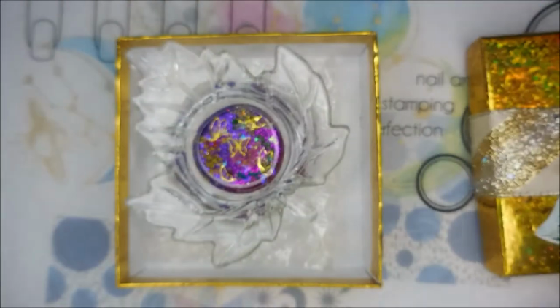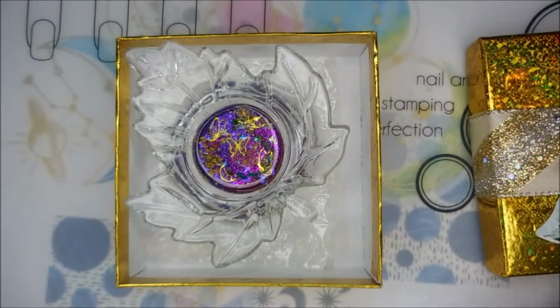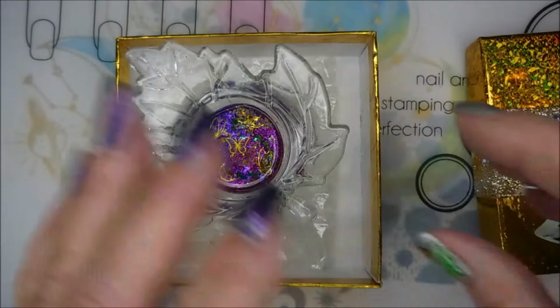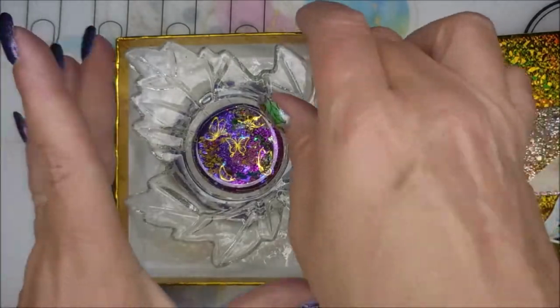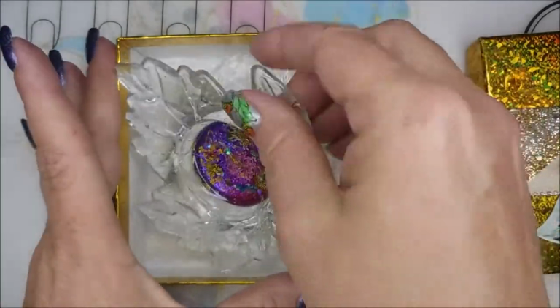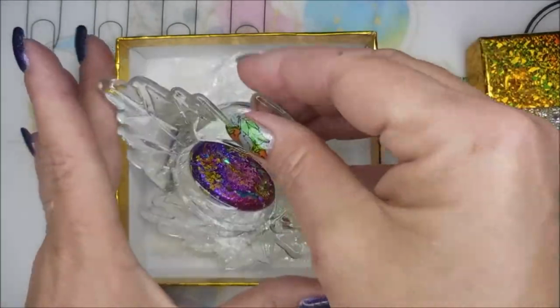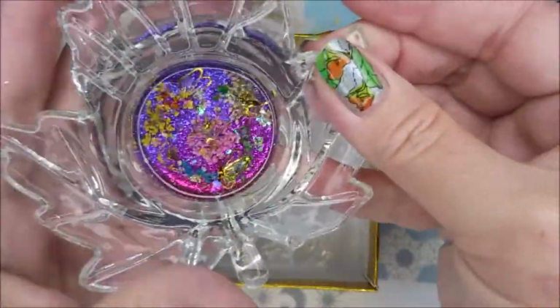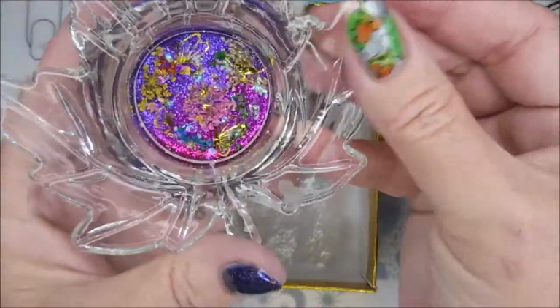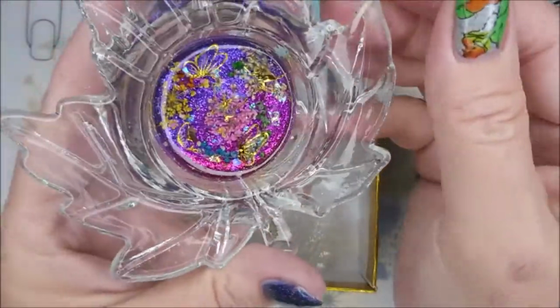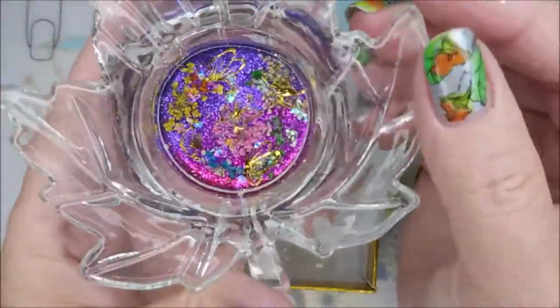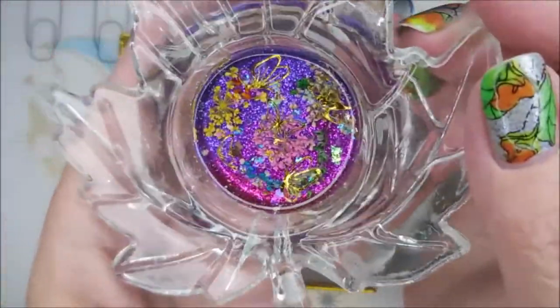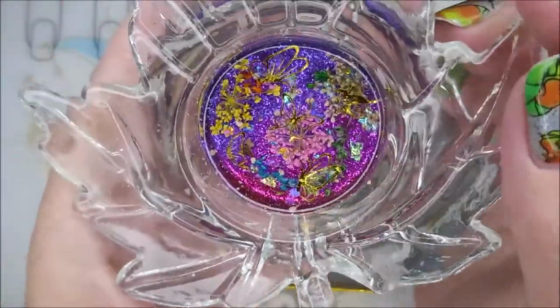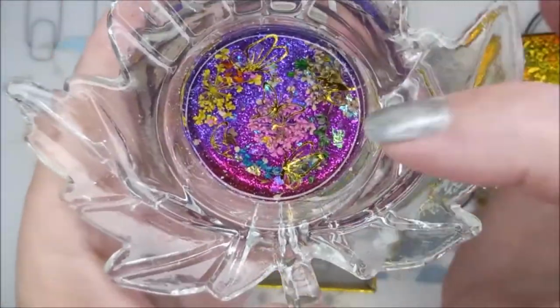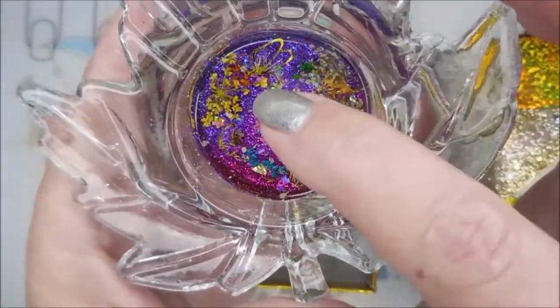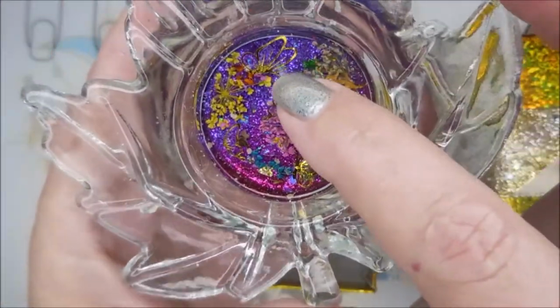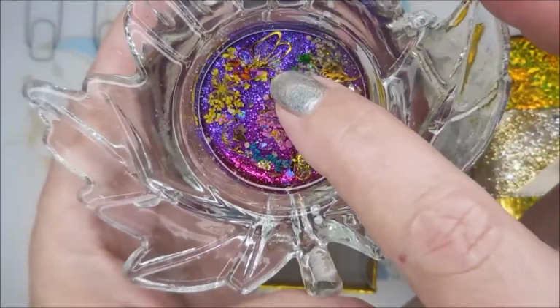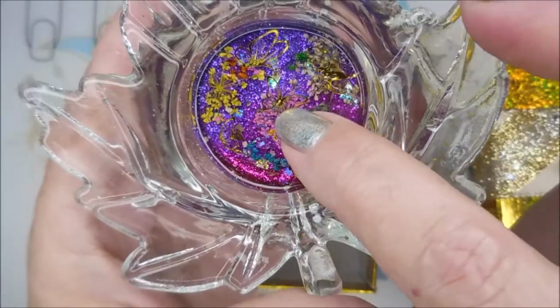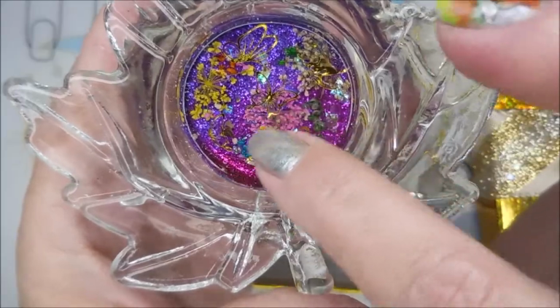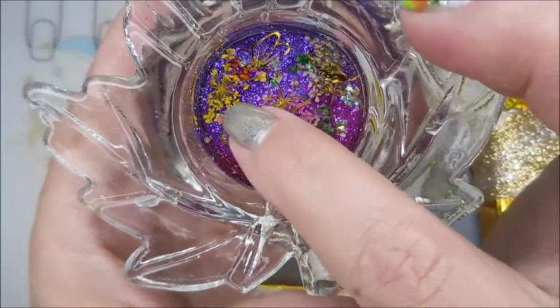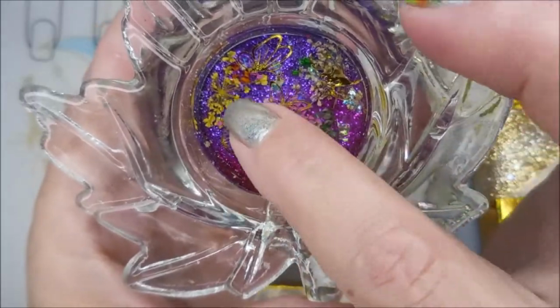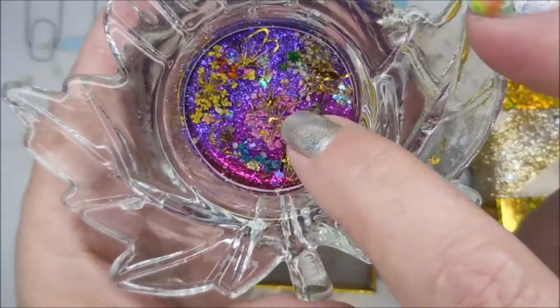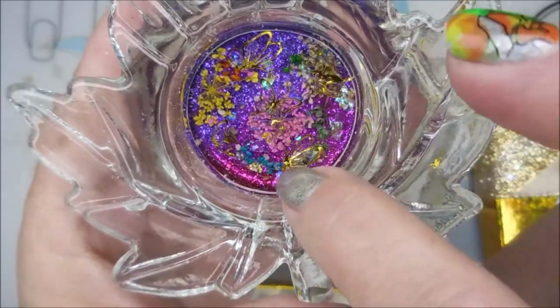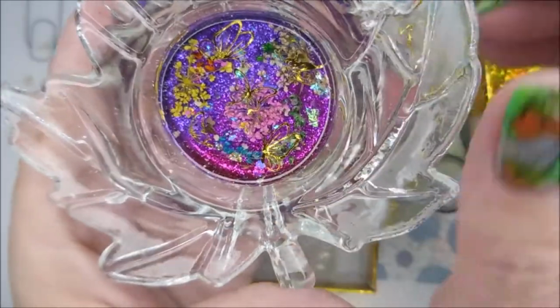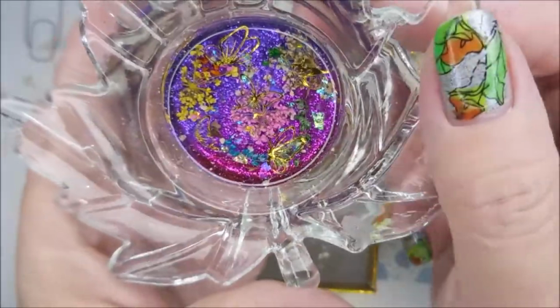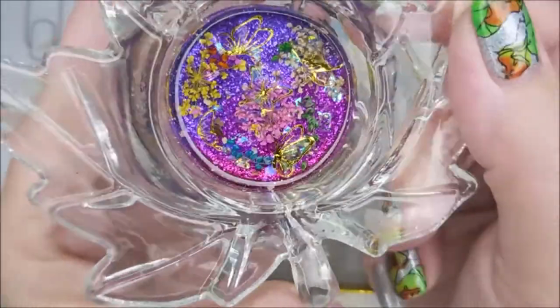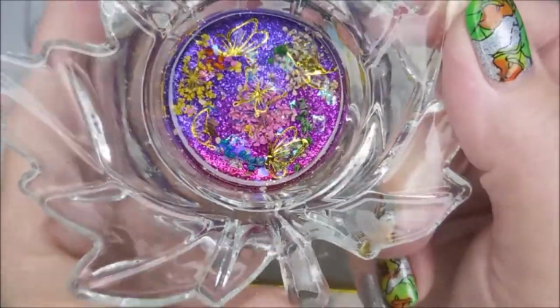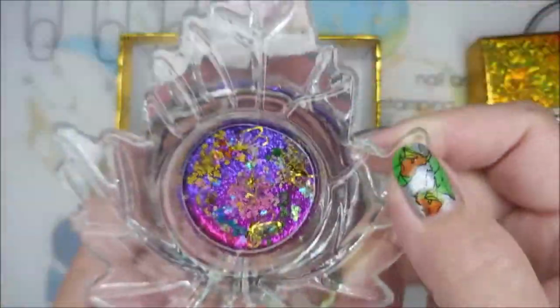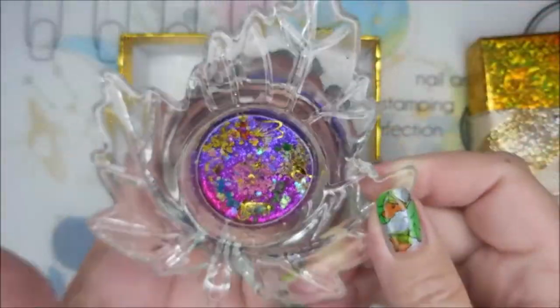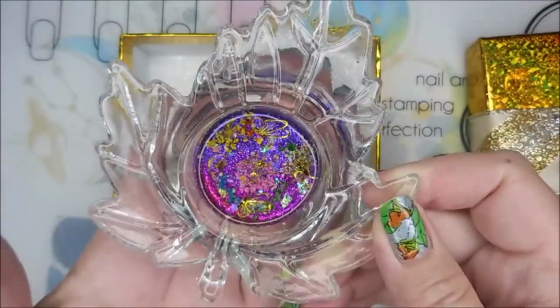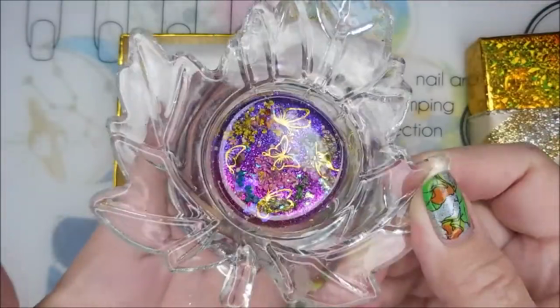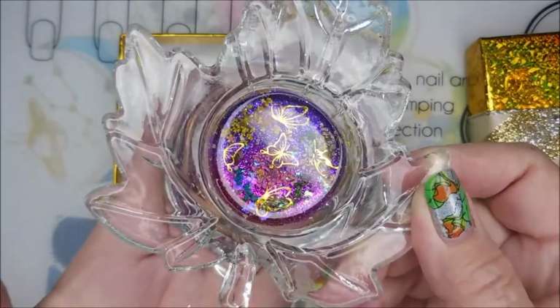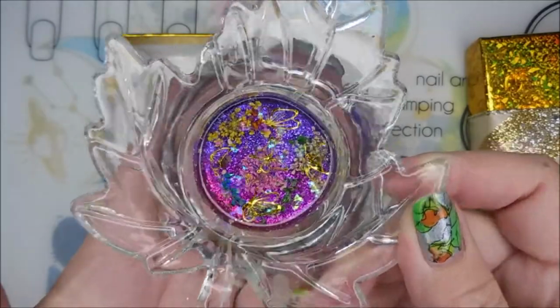And then she decorated this candle holder for me. I don't know if you can see the little butterflies and the flowers down in there. Is that not gorgeous? Love it.